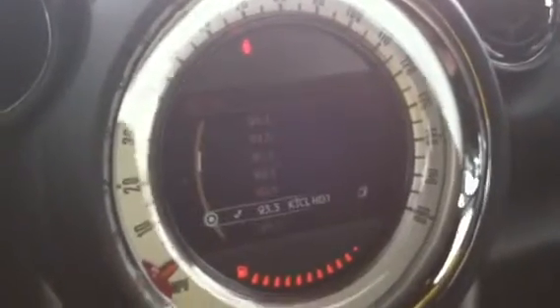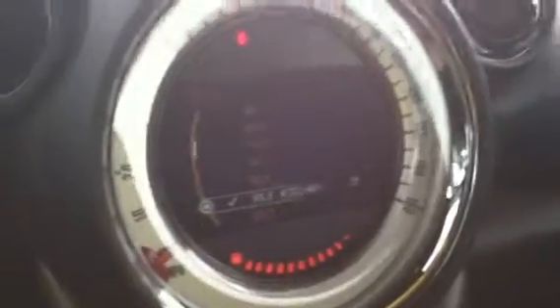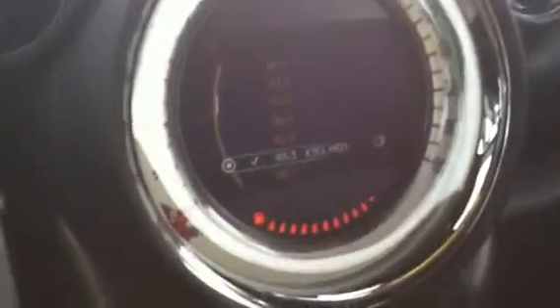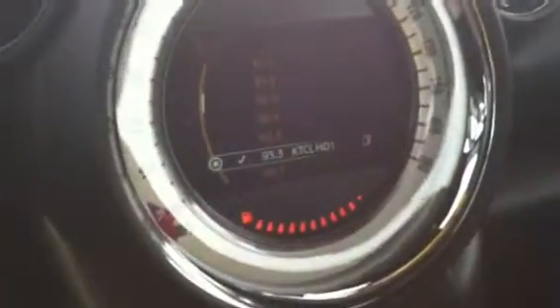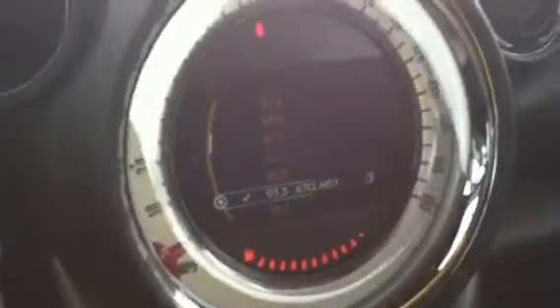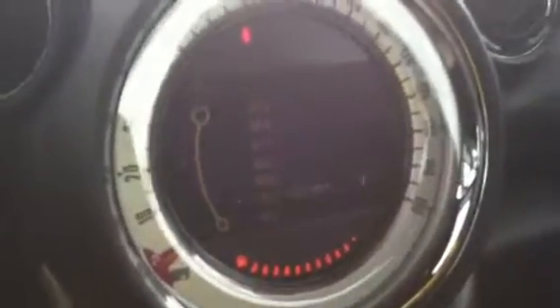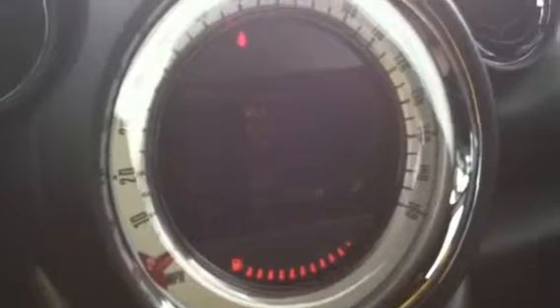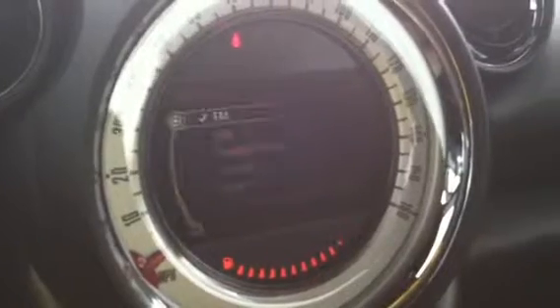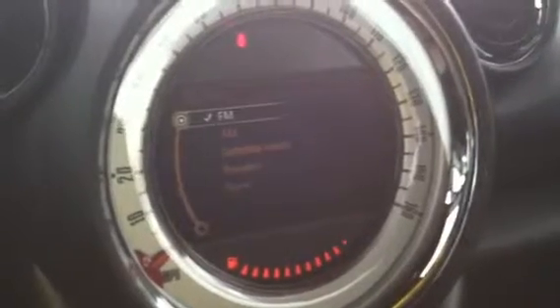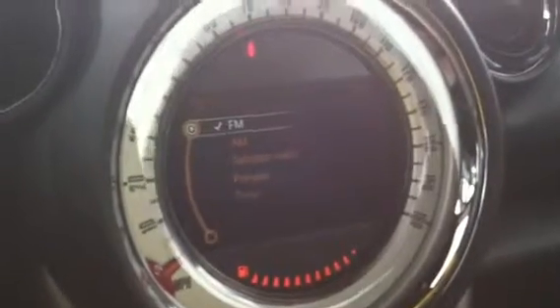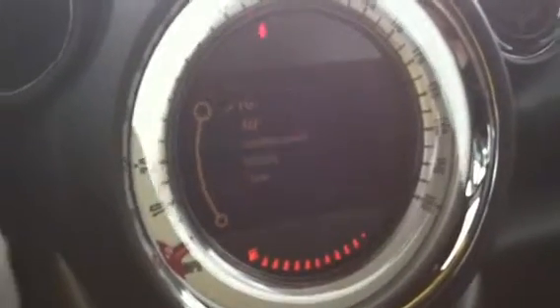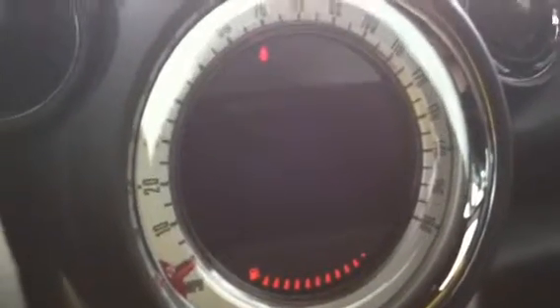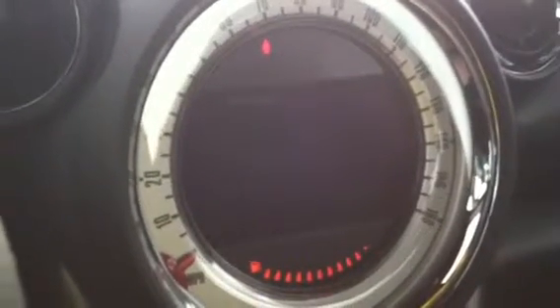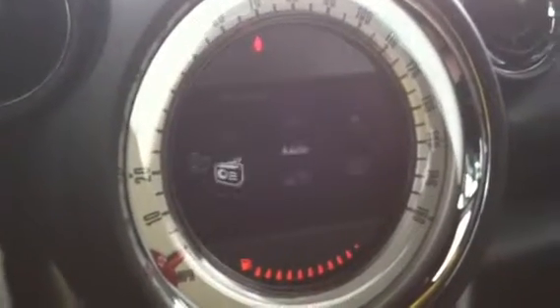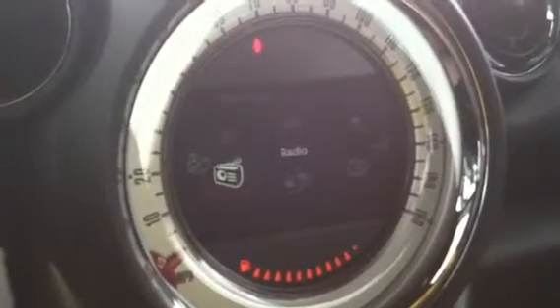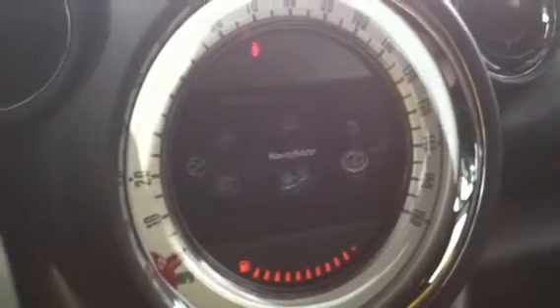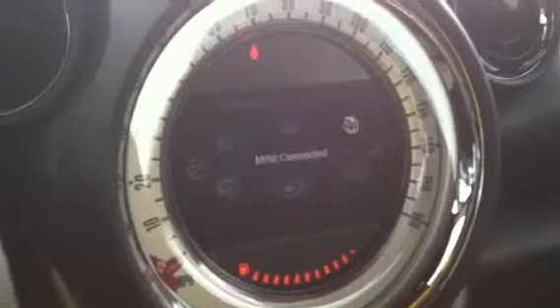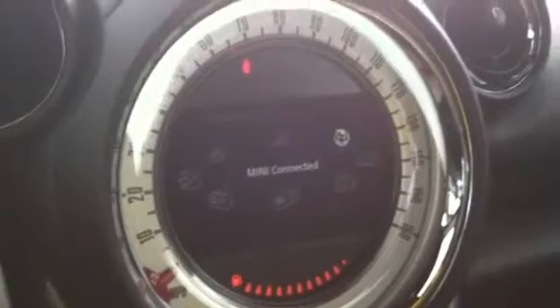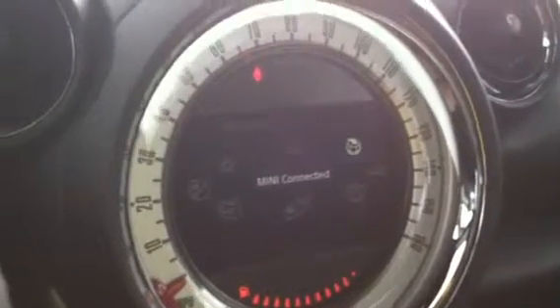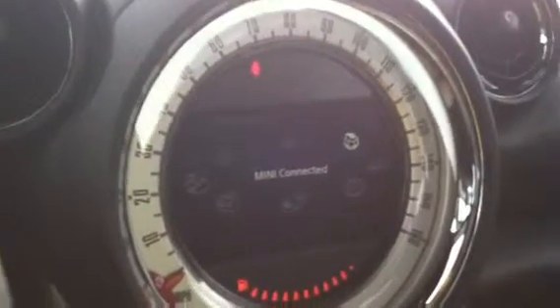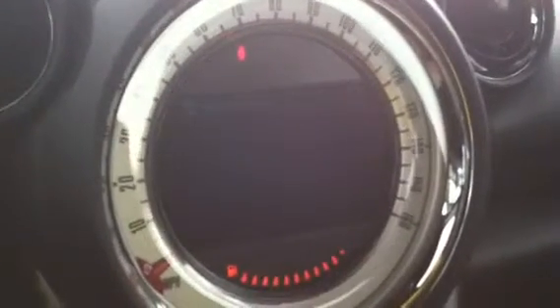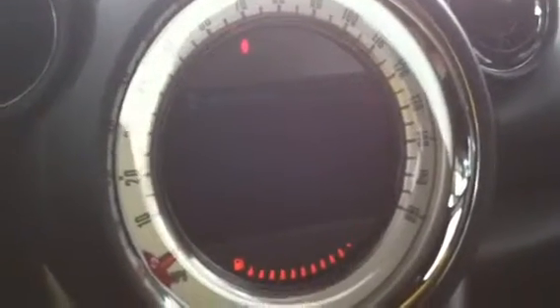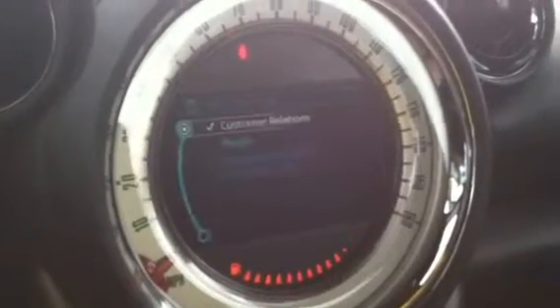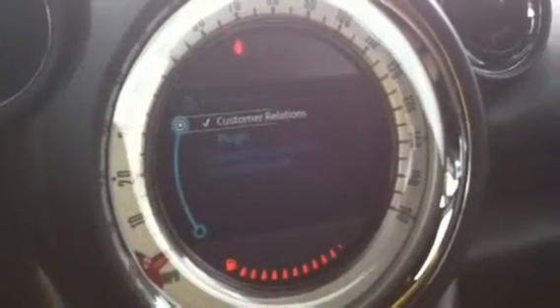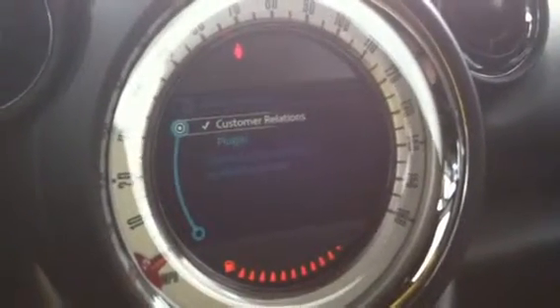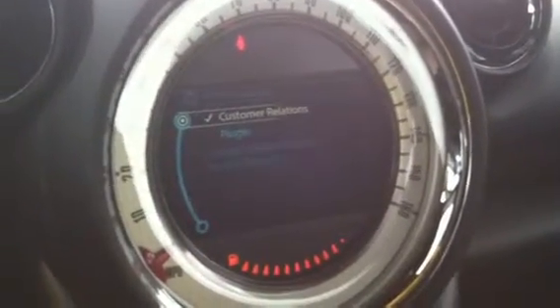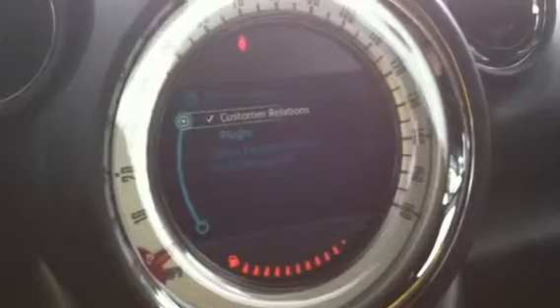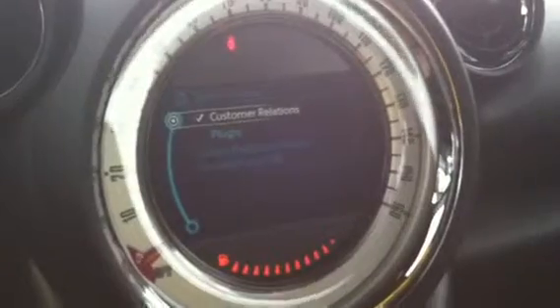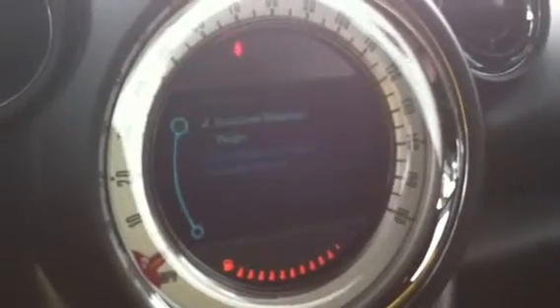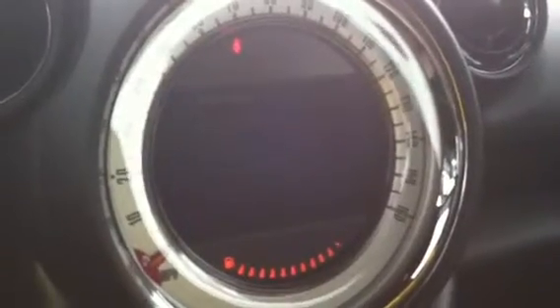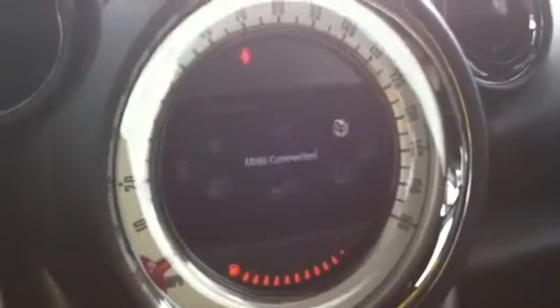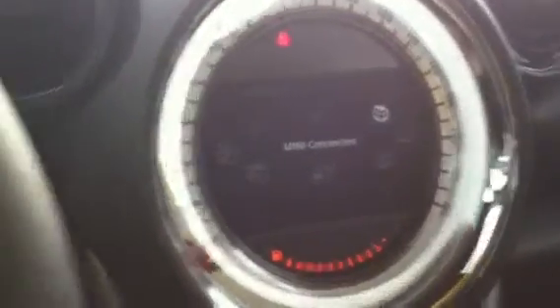Here's your radio. Then you can just click back like that and back again, into Mini Connected. There's just web, plug-in, multimedia stuff.